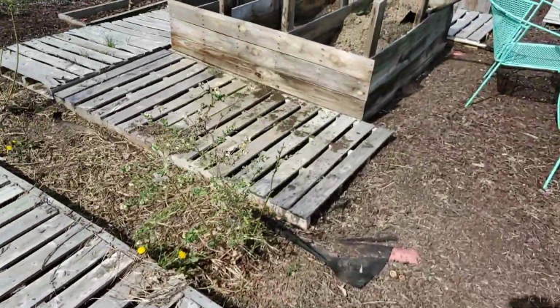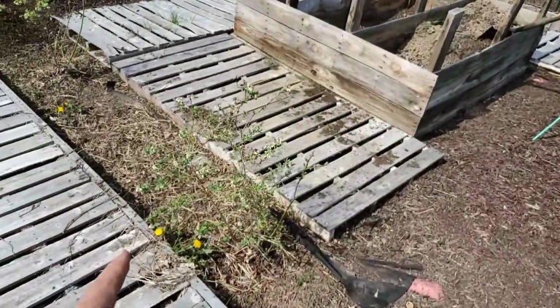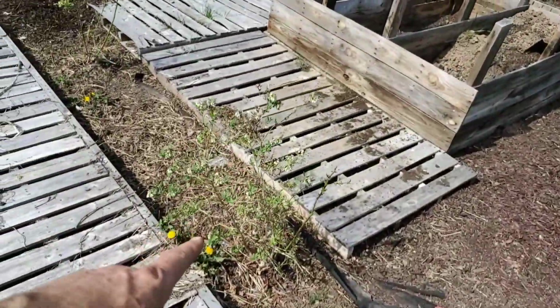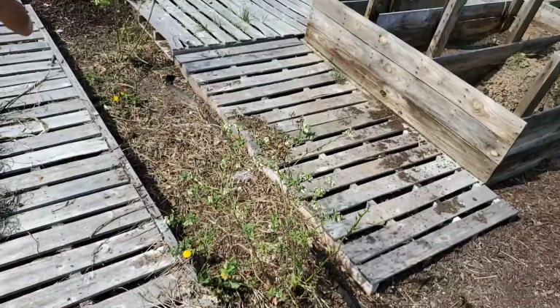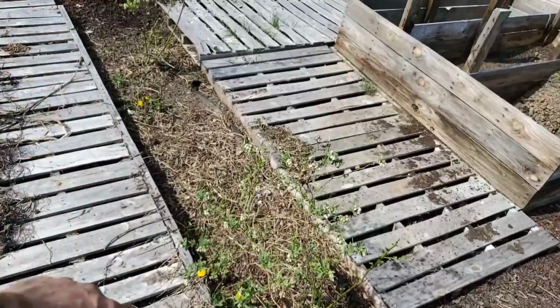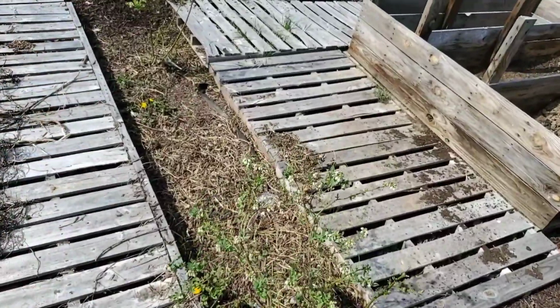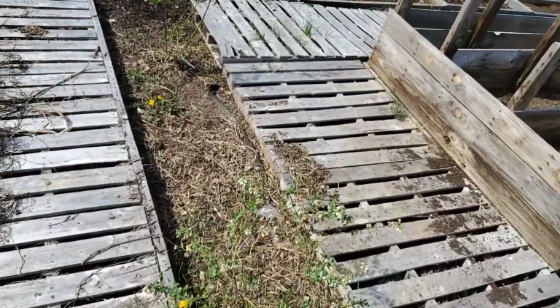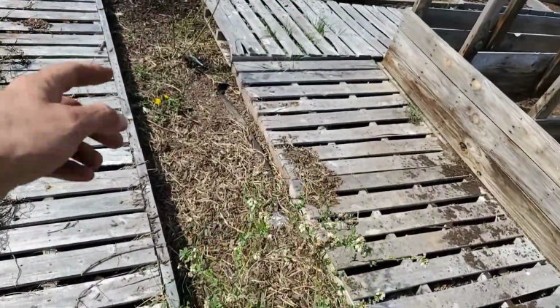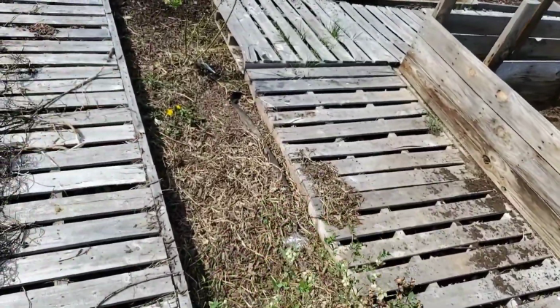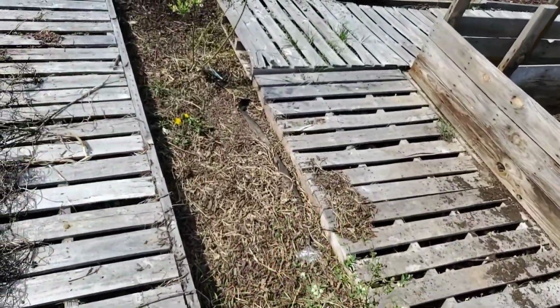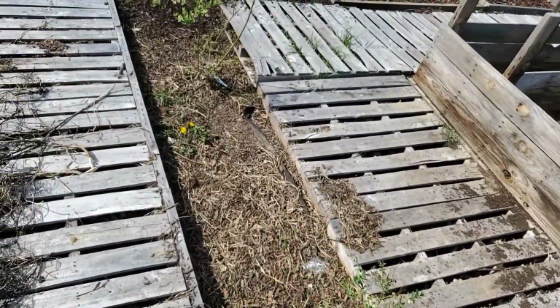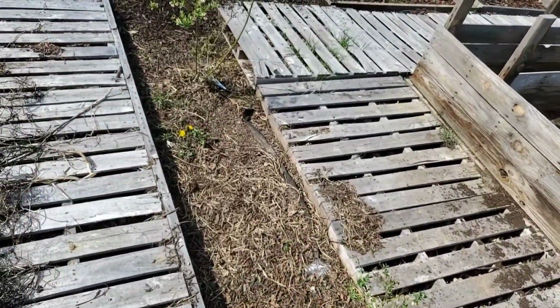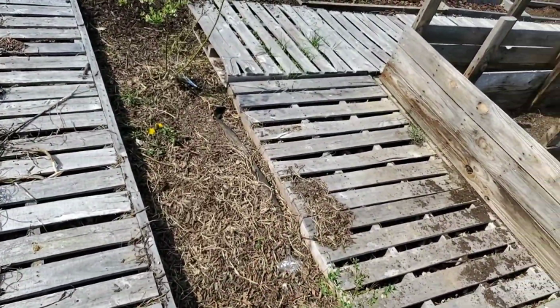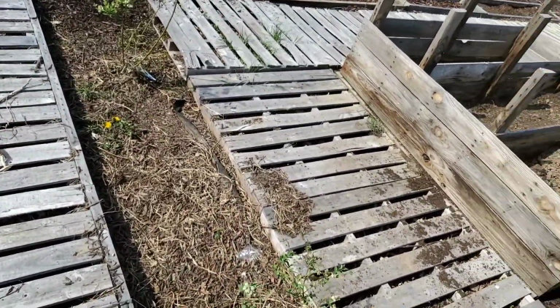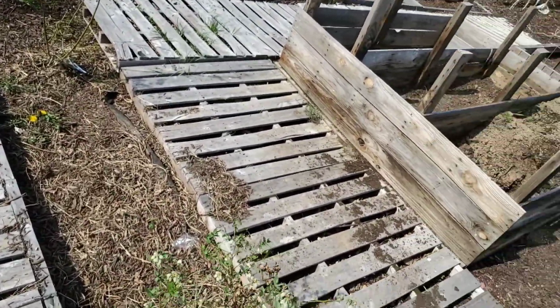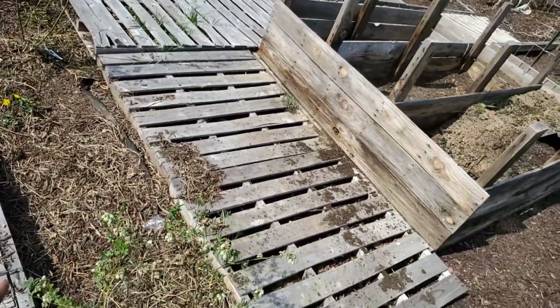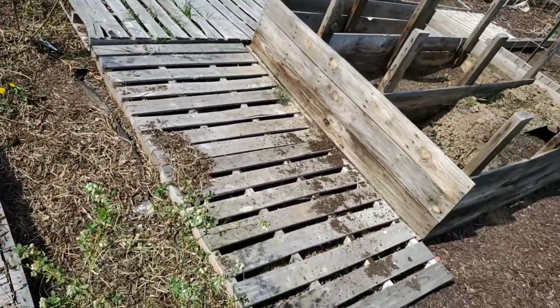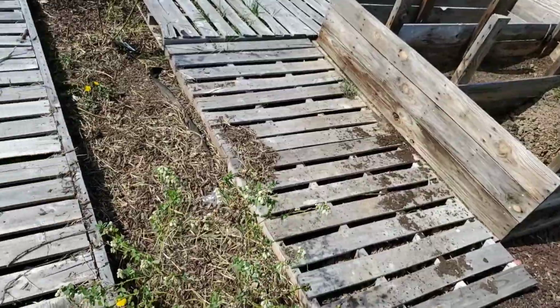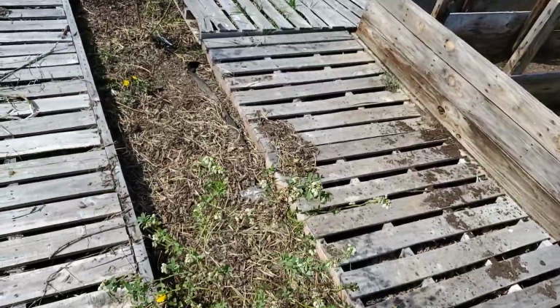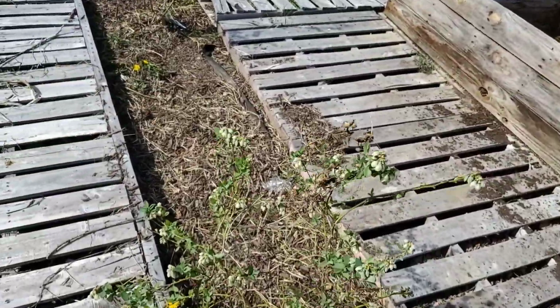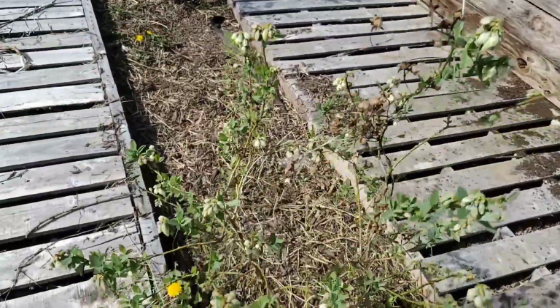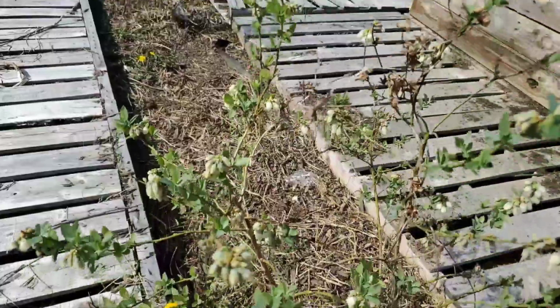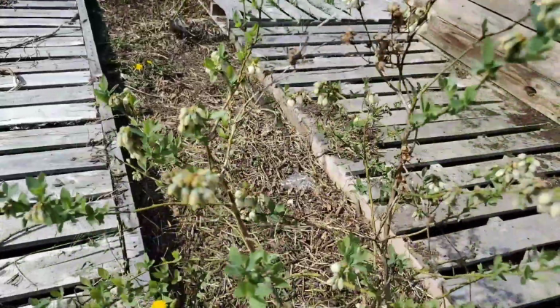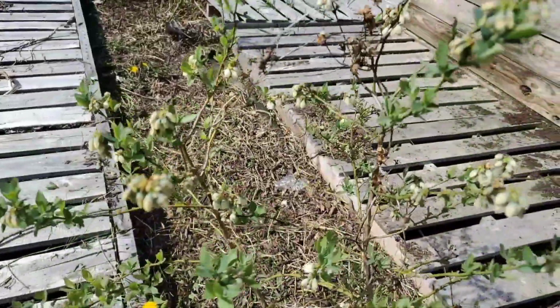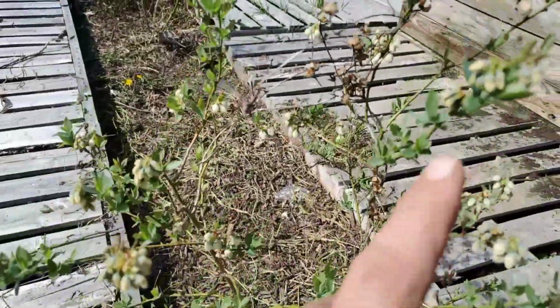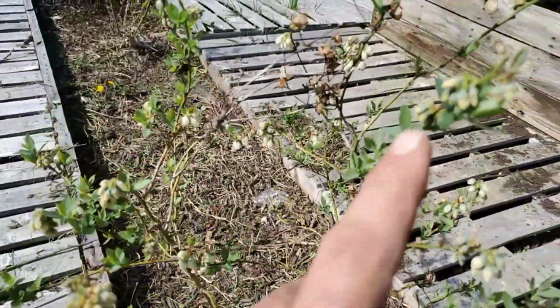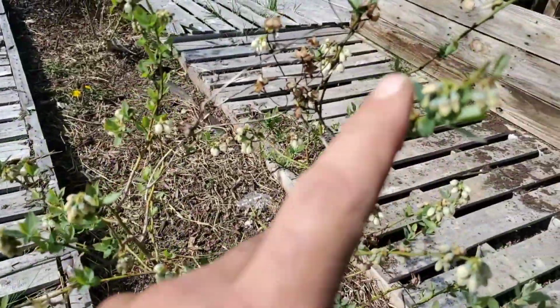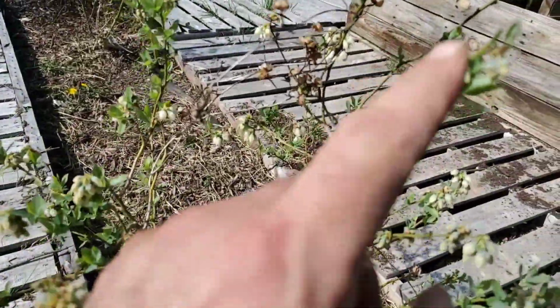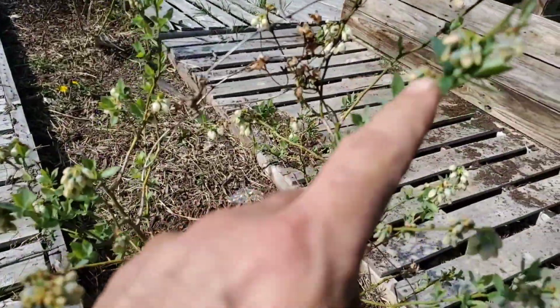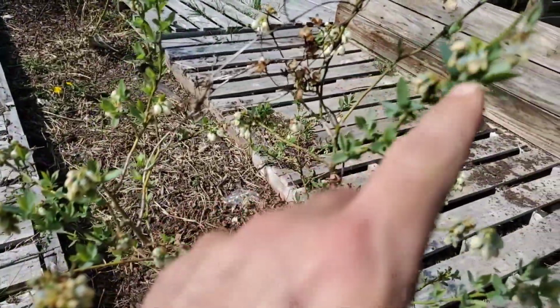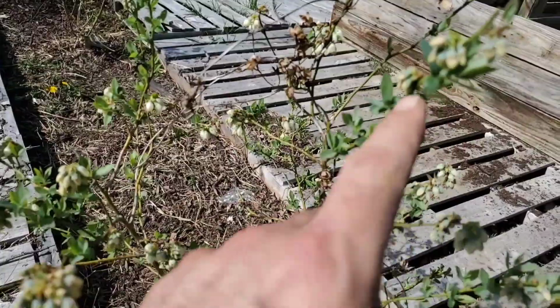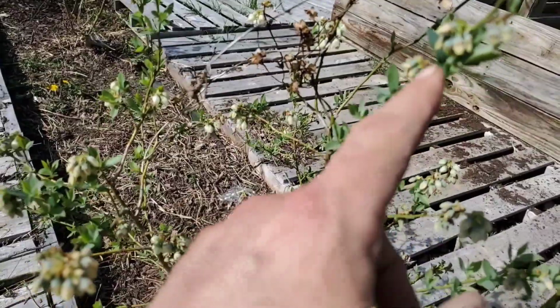Blueberries — I got two blueberries. I actually had four in here and the other two have disappeared. These were only second-year plants, so I'm not expecting much out of them, though they do have a lot of buds on them.